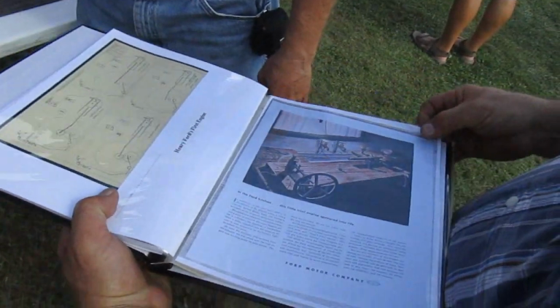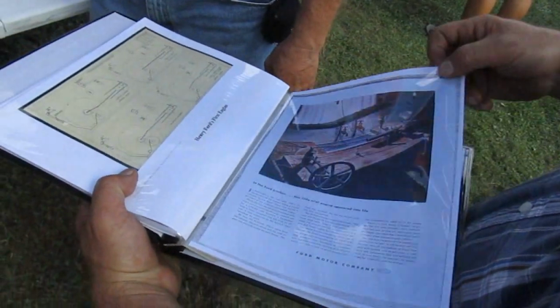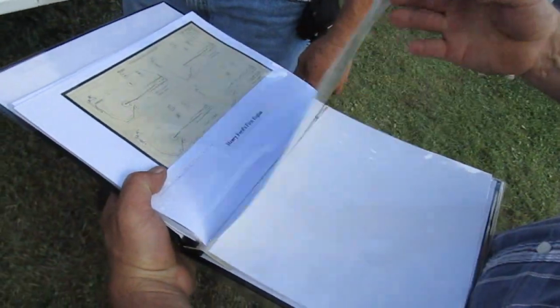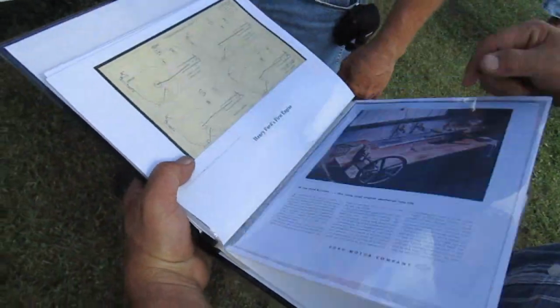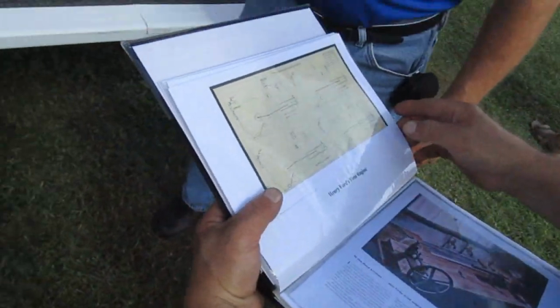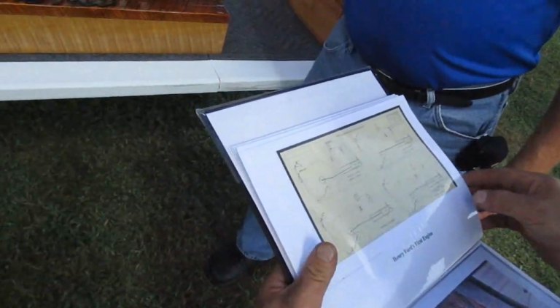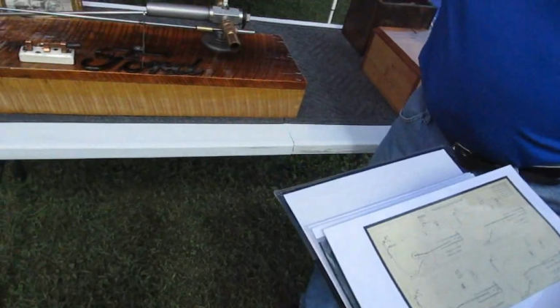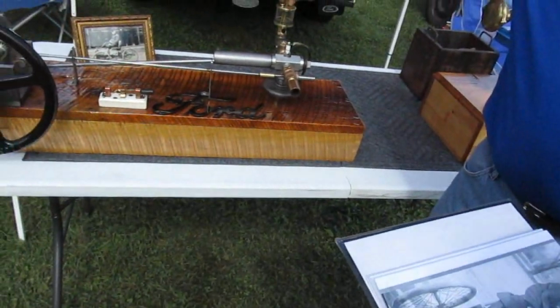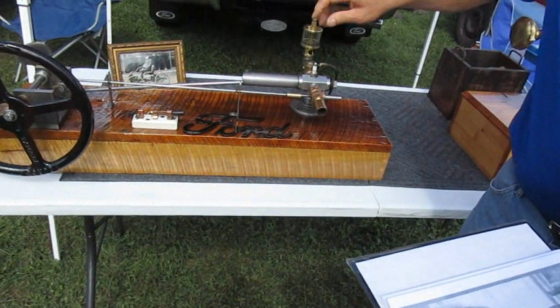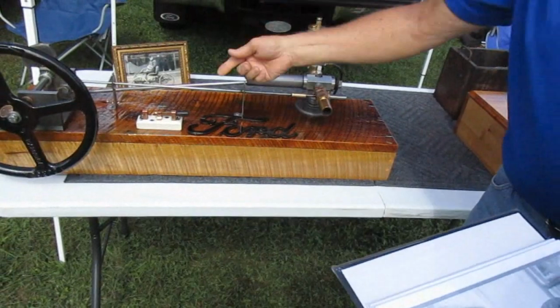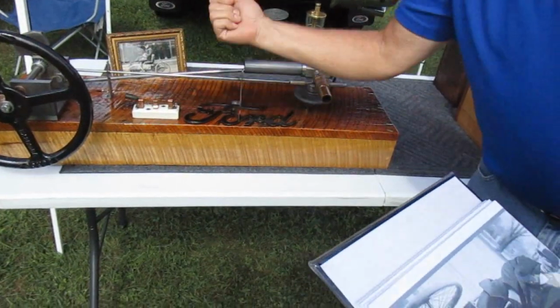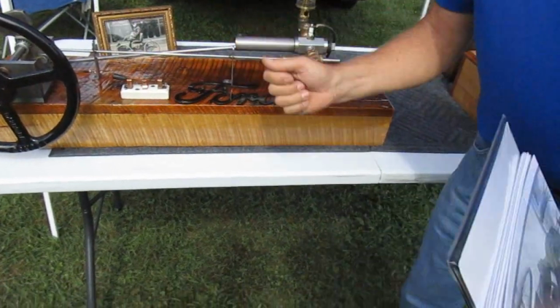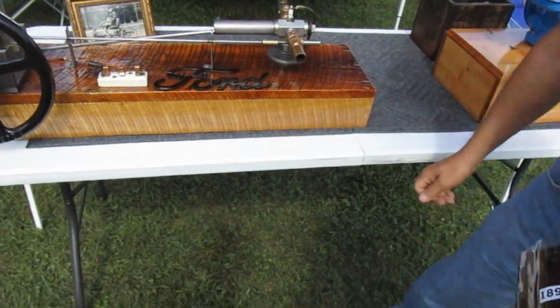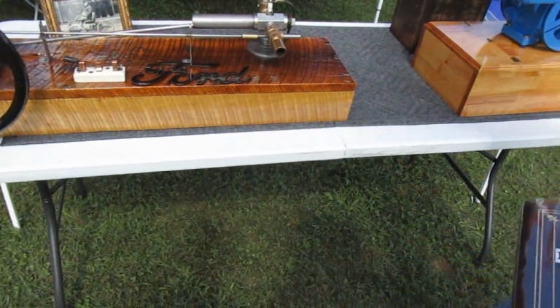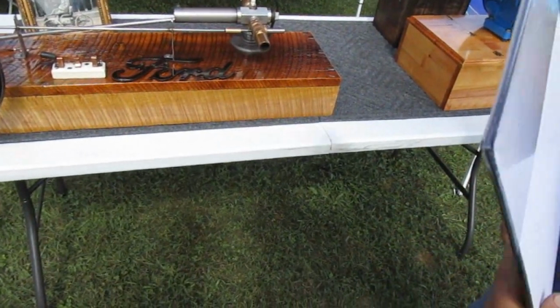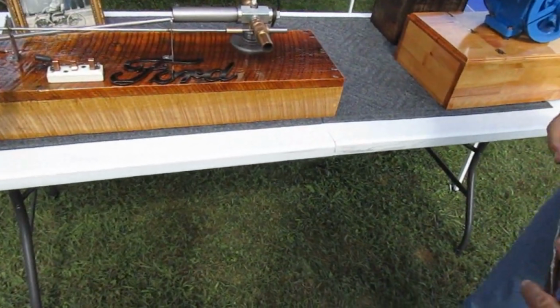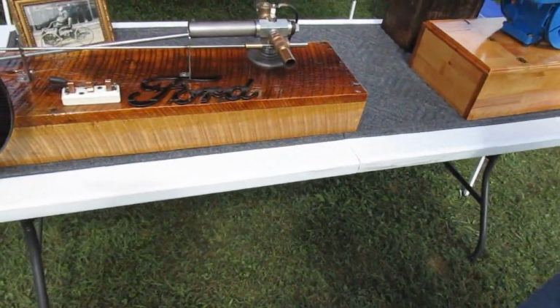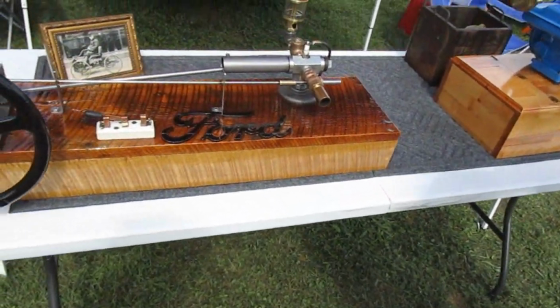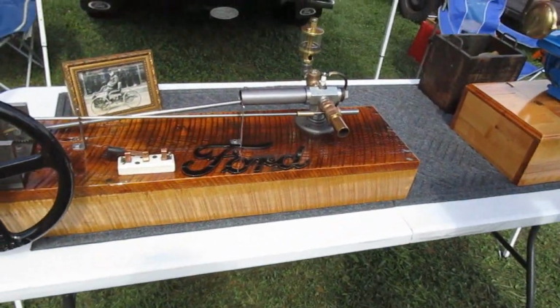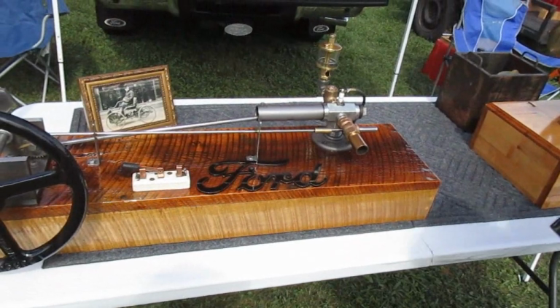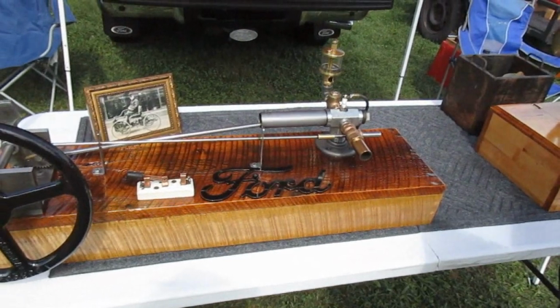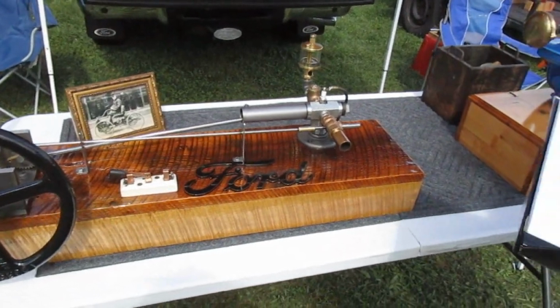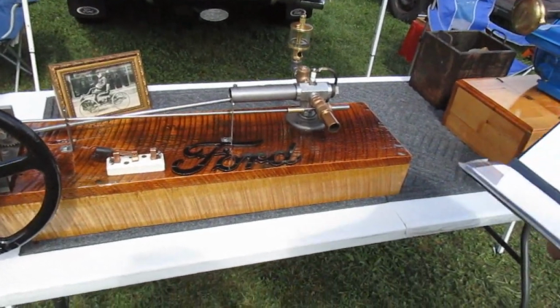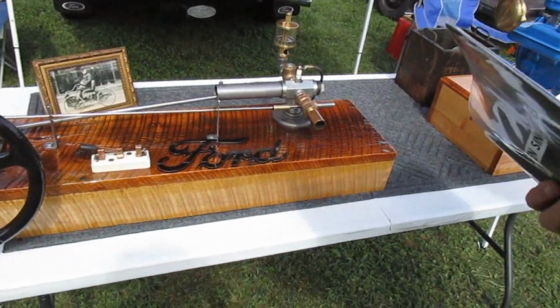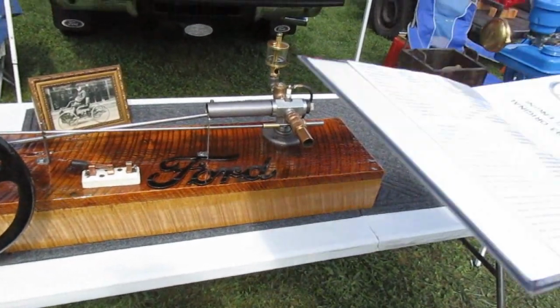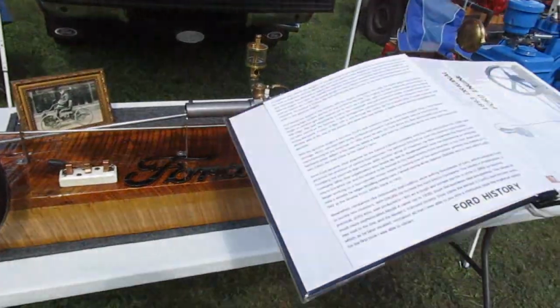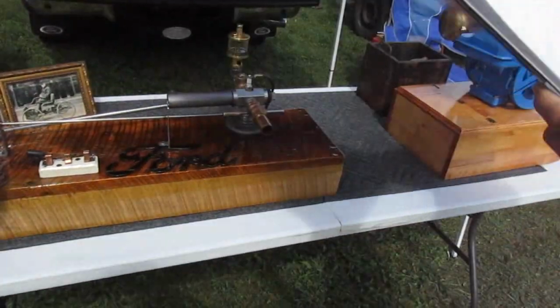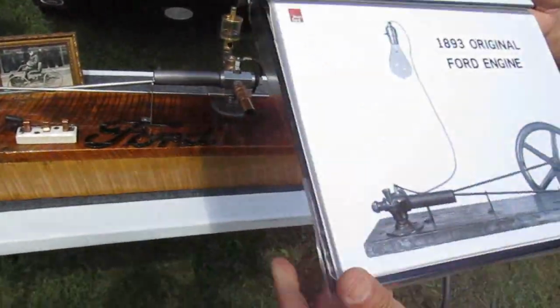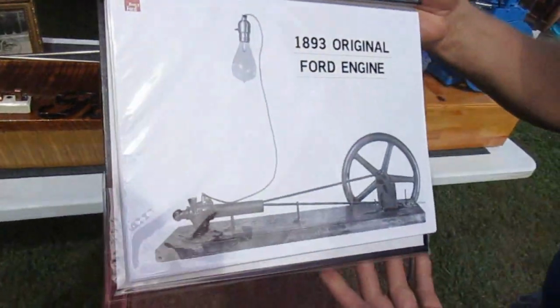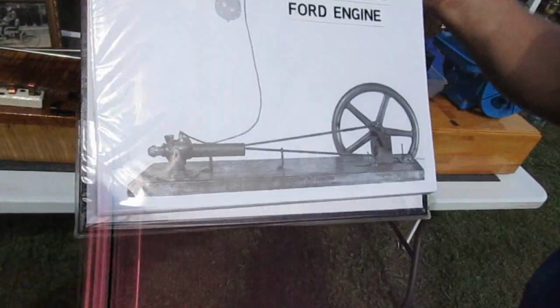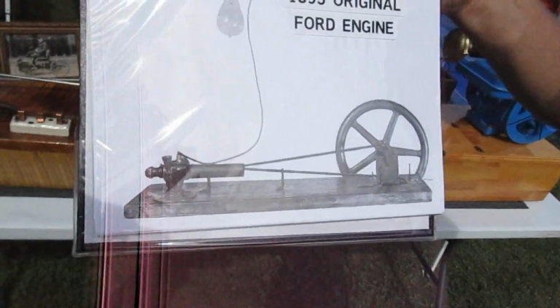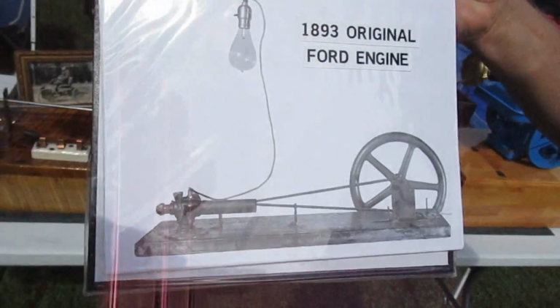I'm going to shut it down because there's no cooling system on it, so it gets hot really quick. This is what Ford's engine actually looked like — a picture of the one that's up at the museum.